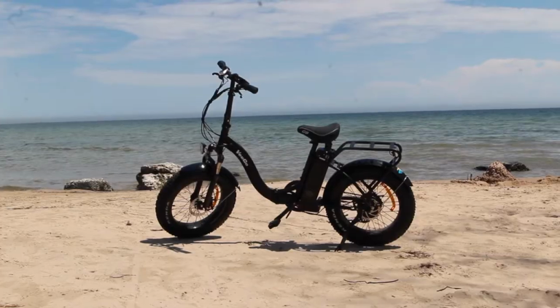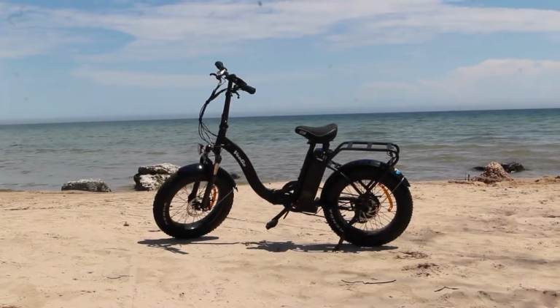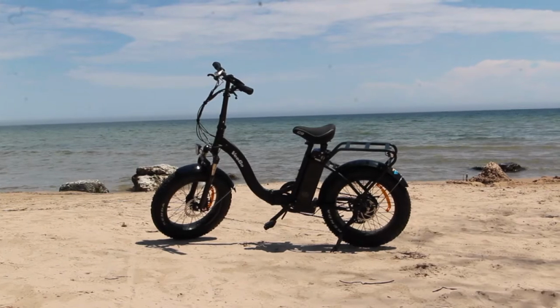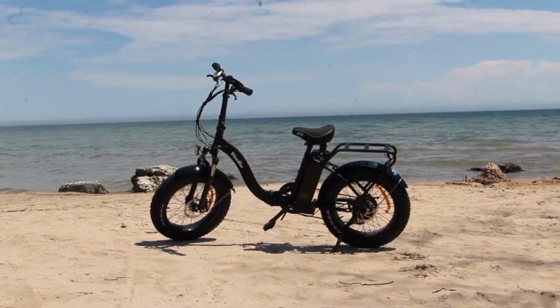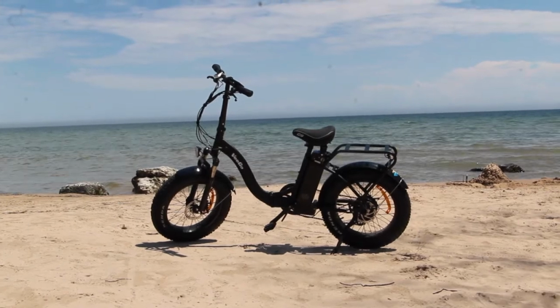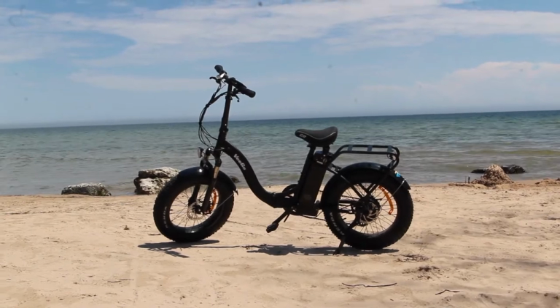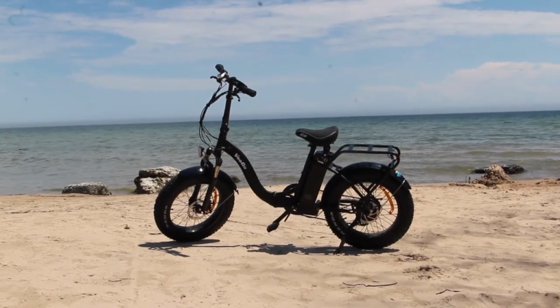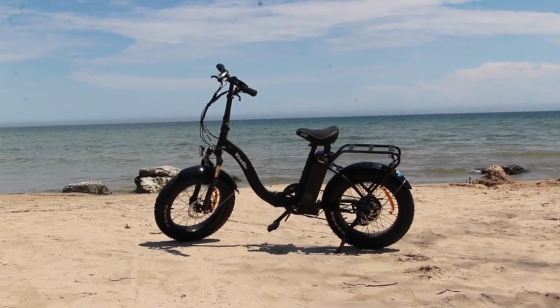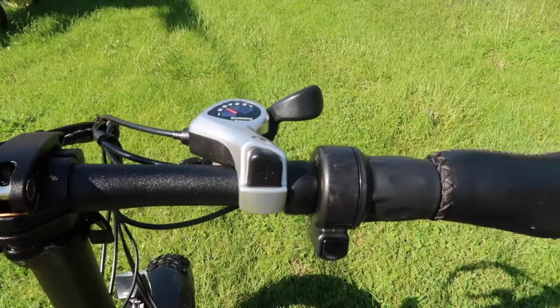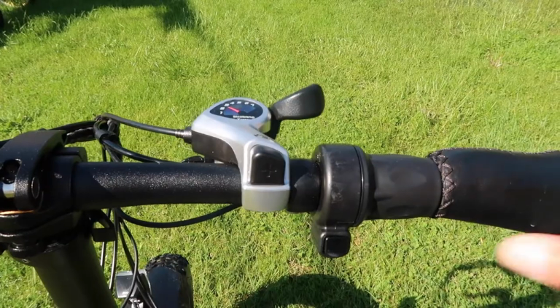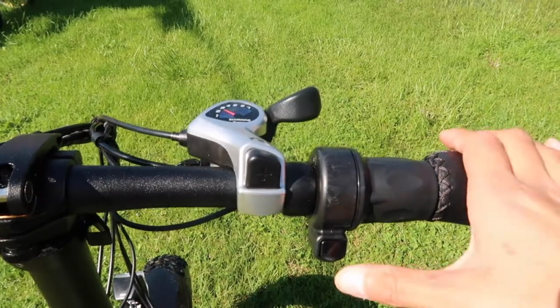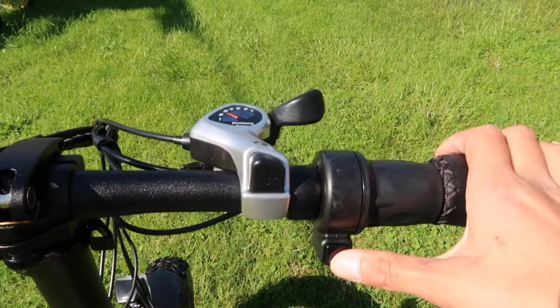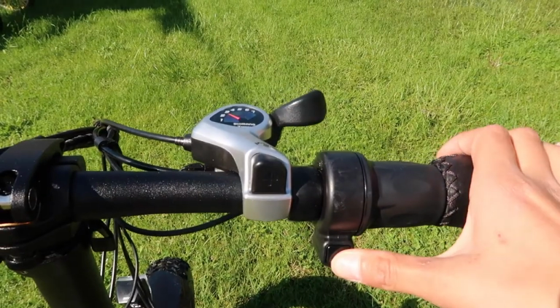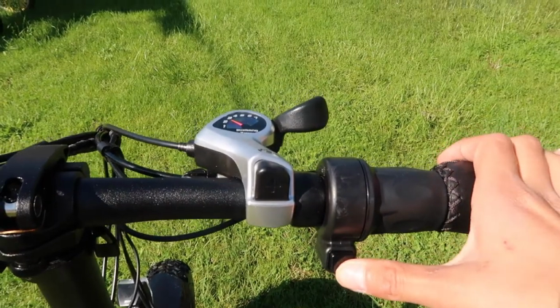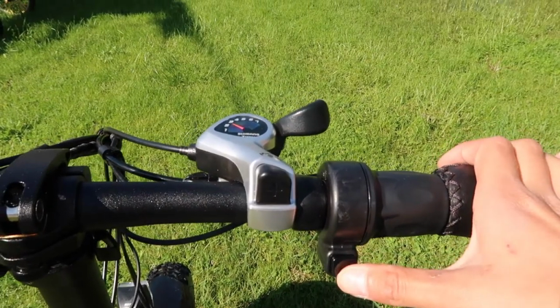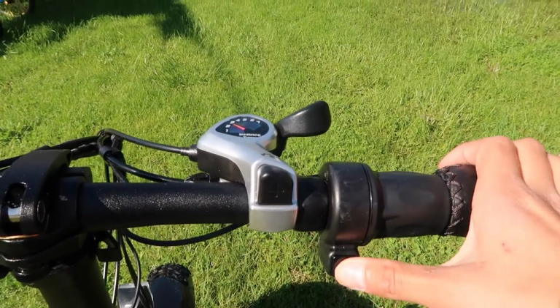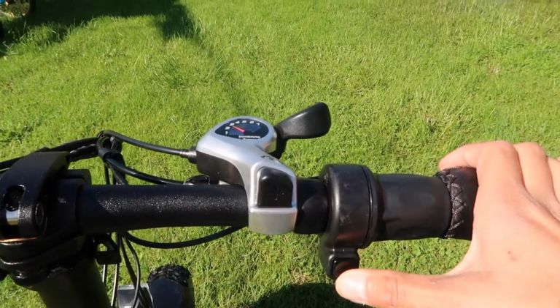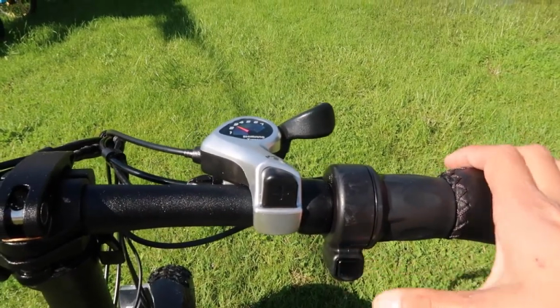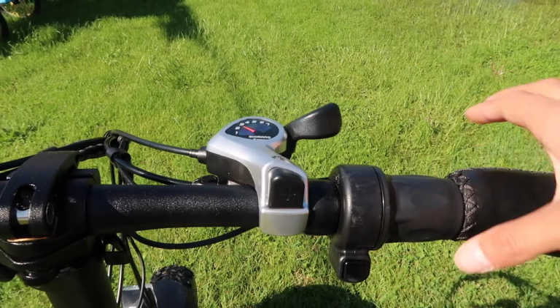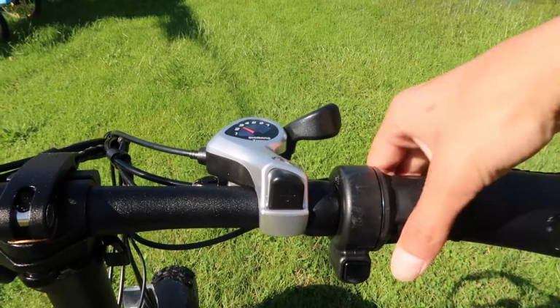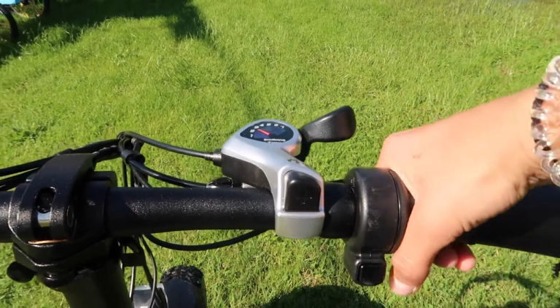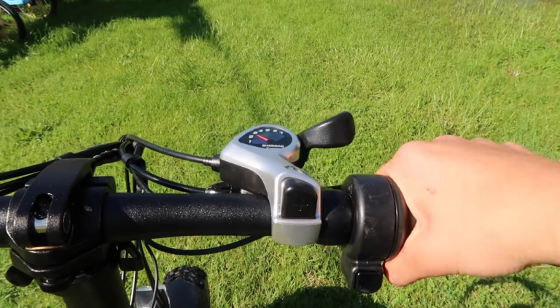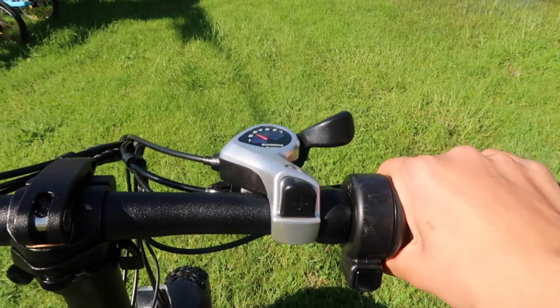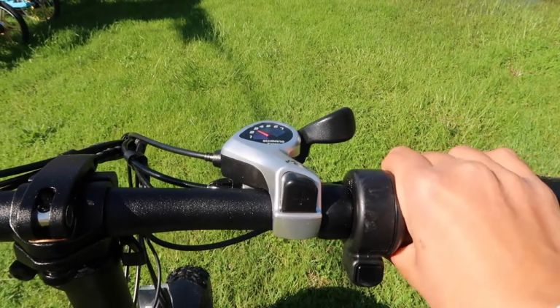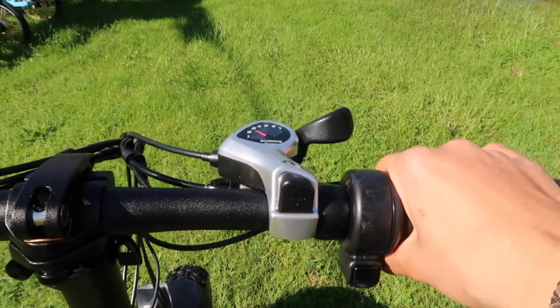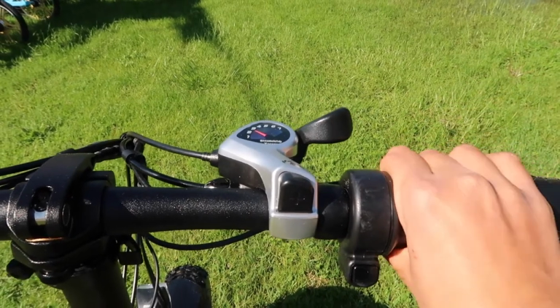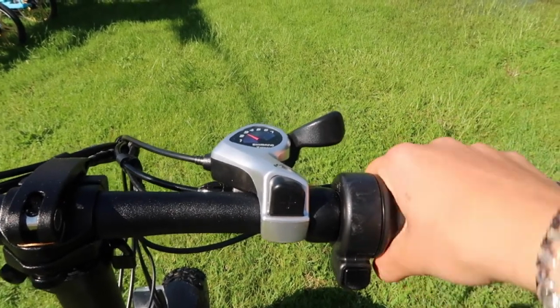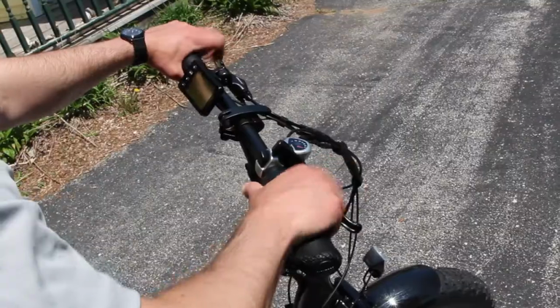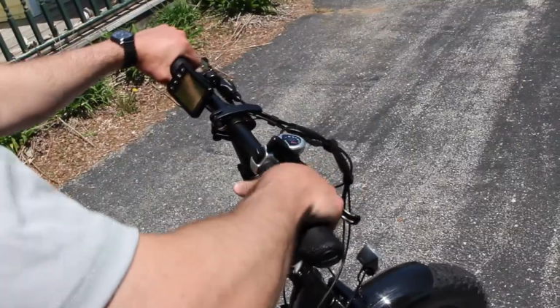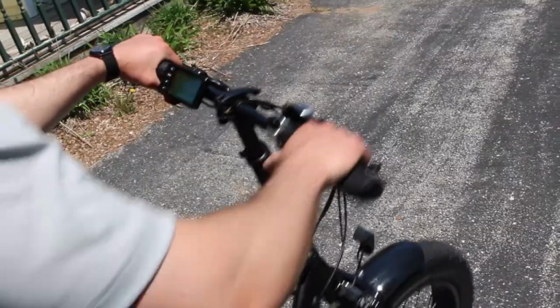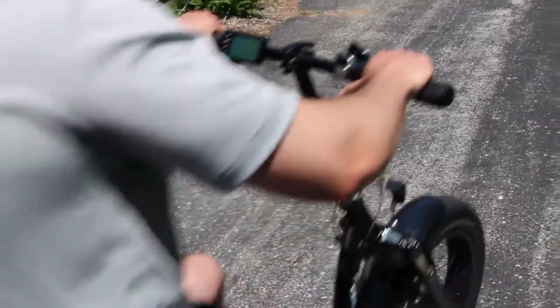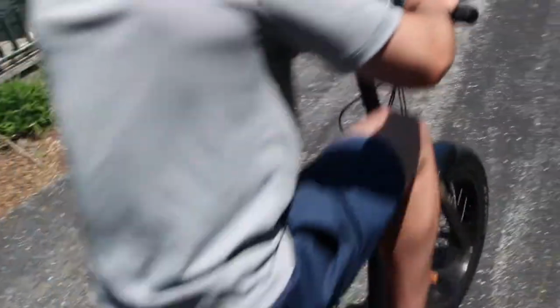For extra assistance, you can use the throttle feature. In order to turn this on, click the button on the right side of the handlebar and then turn the throttle towards you in order to activate this extra power.